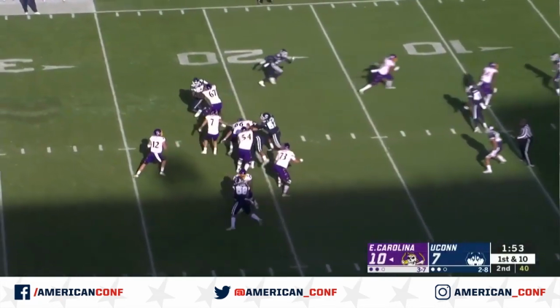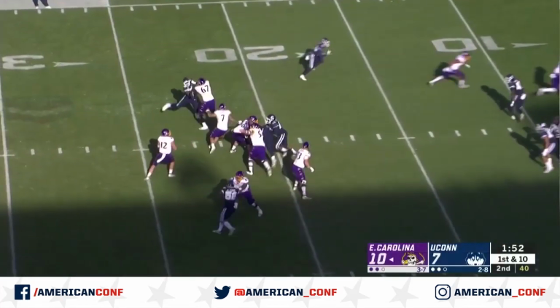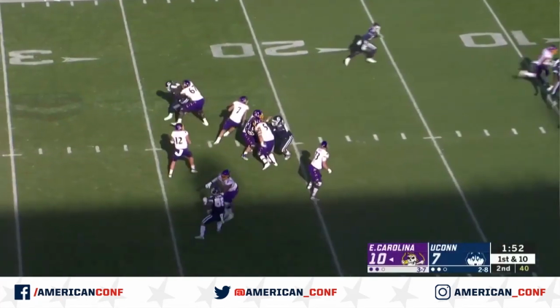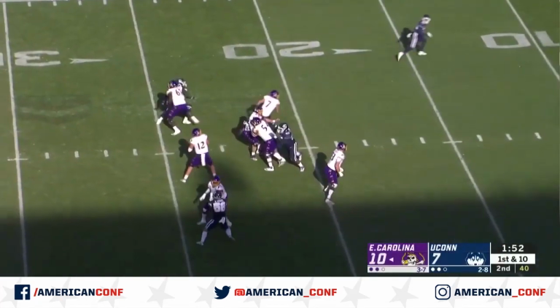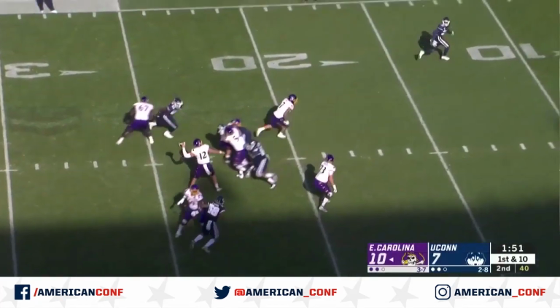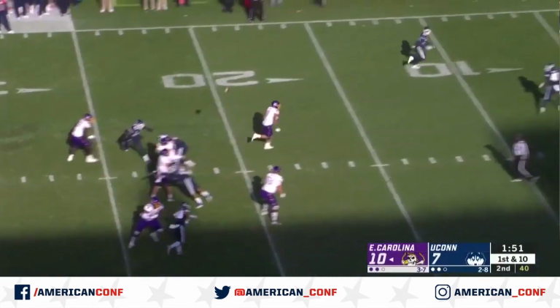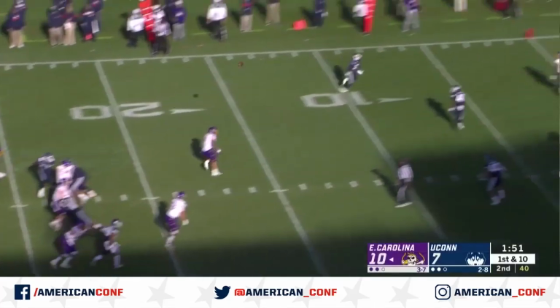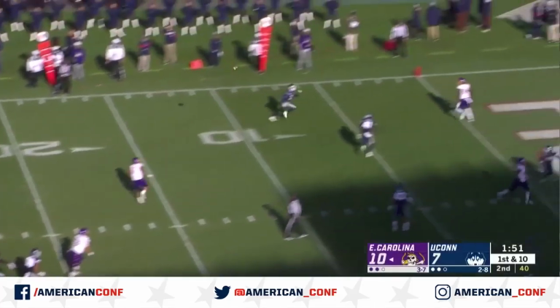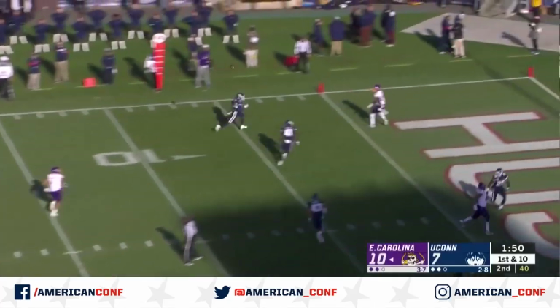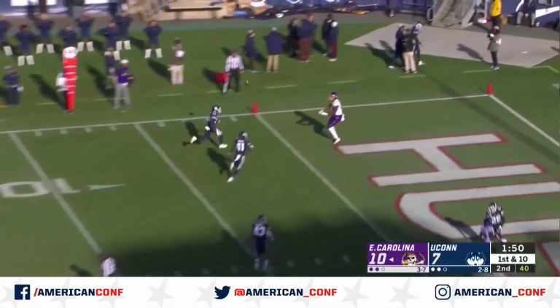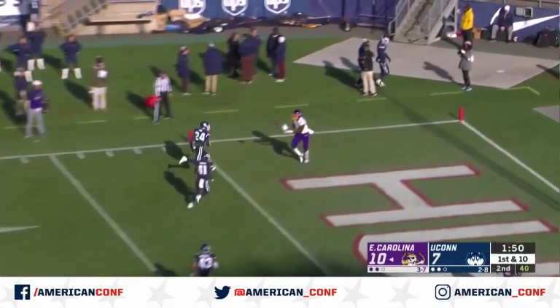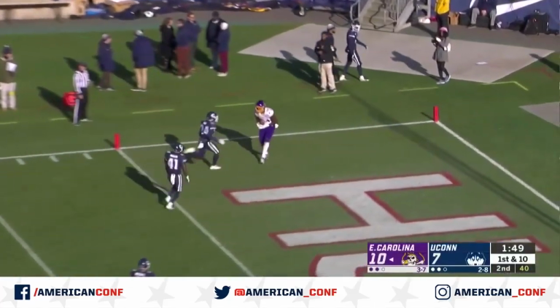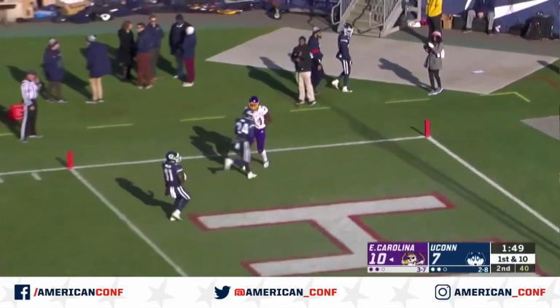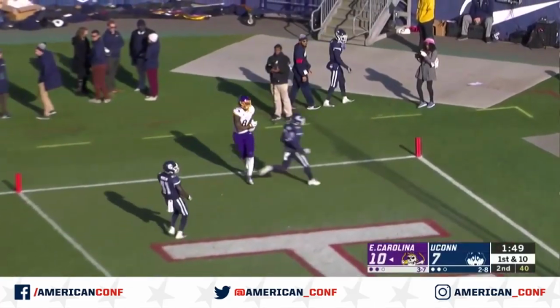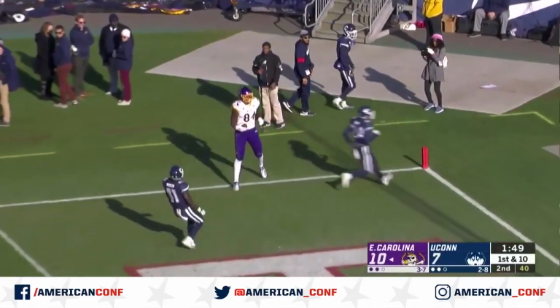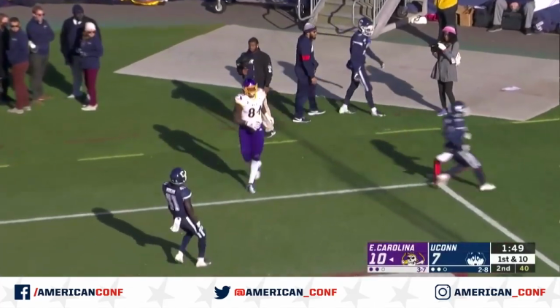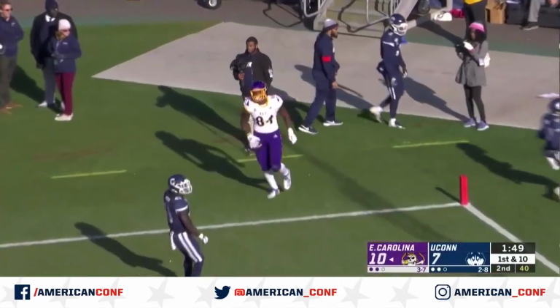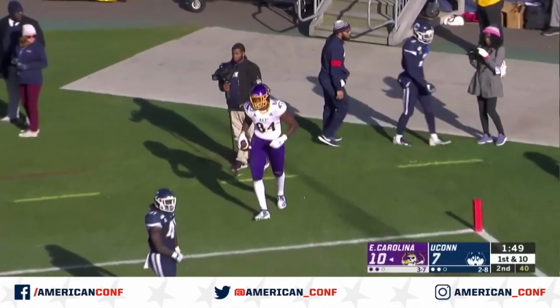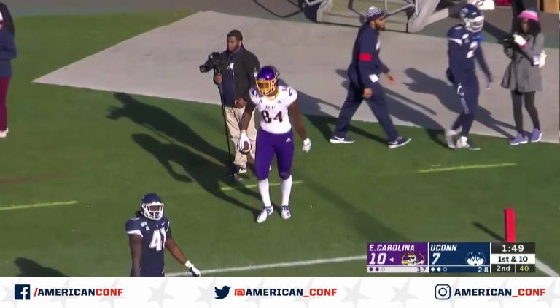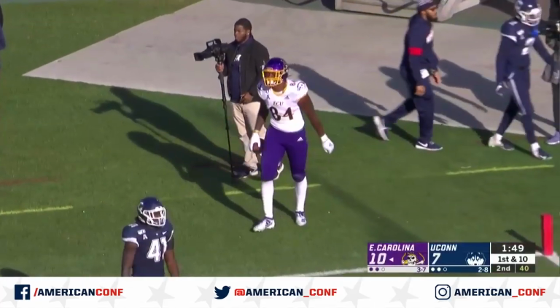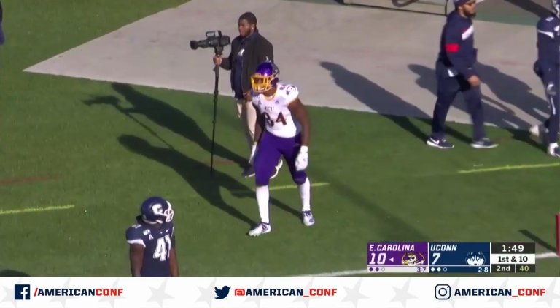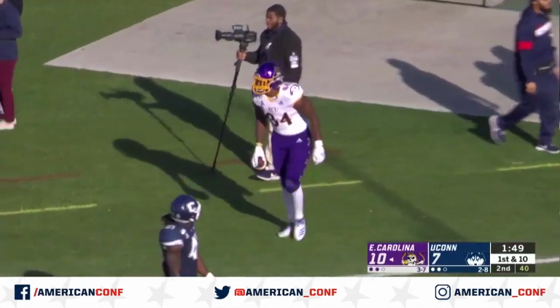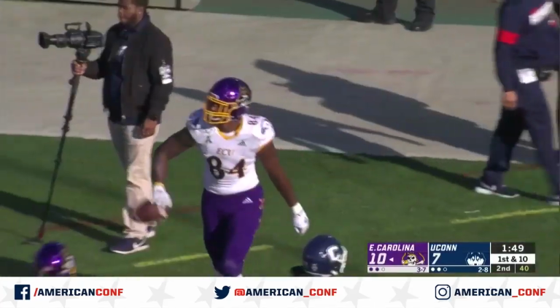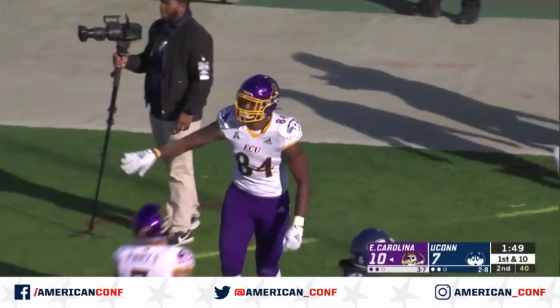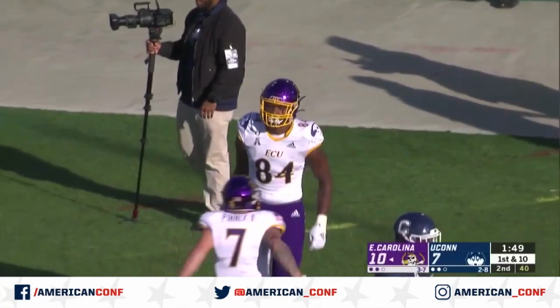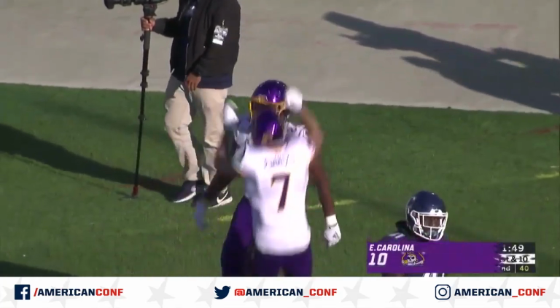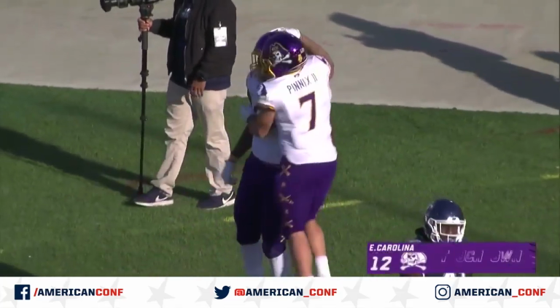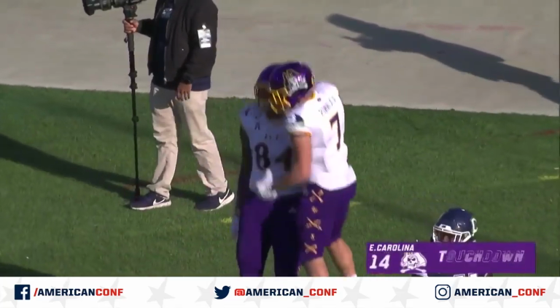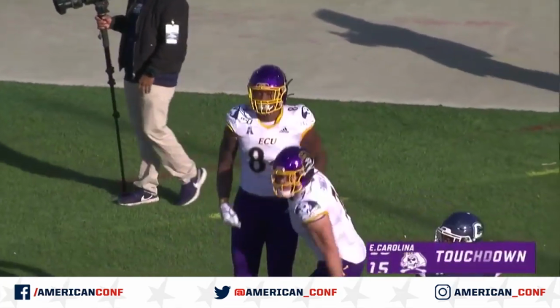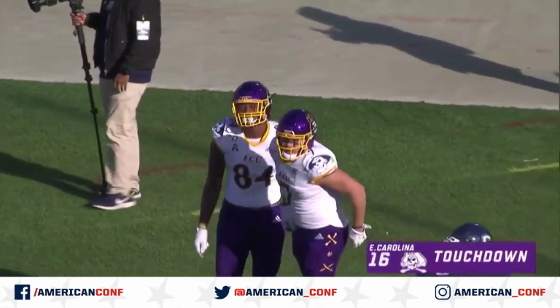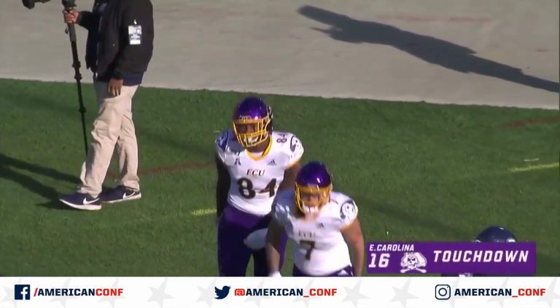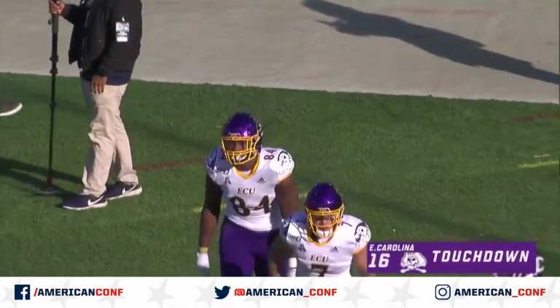Low snap. Aylers back to pass, steps up, throws far side — wide open for the touchdown! Zeck Byrd's third of the season, and it's 16-7.